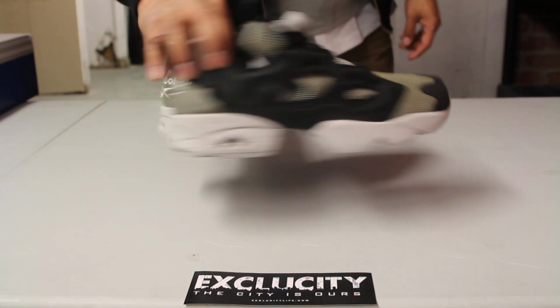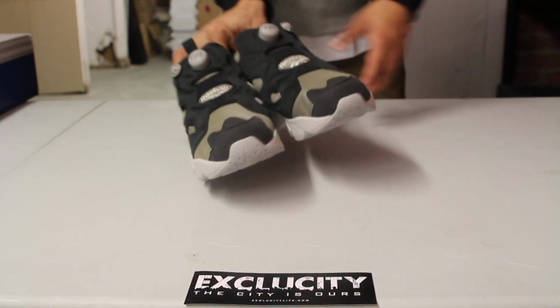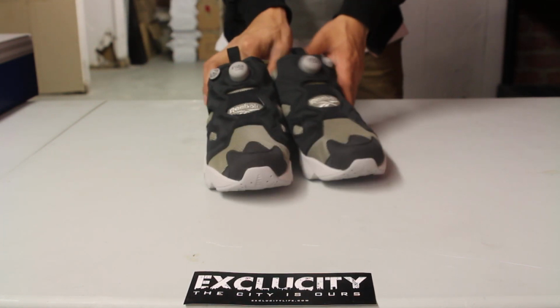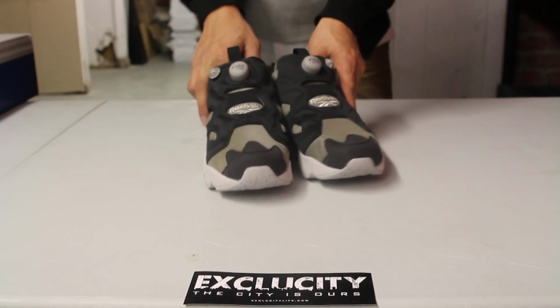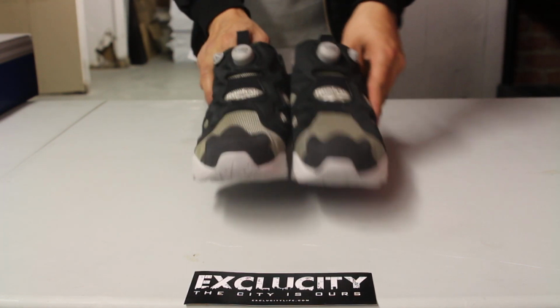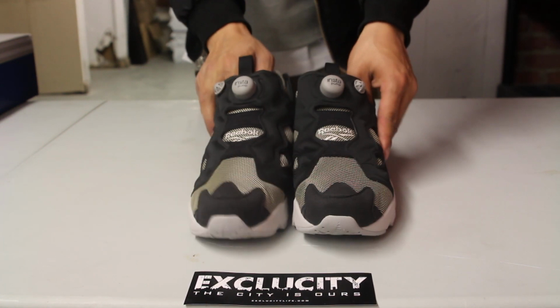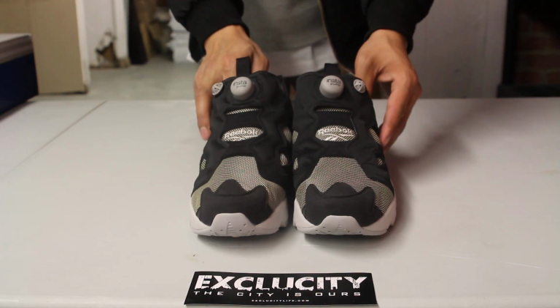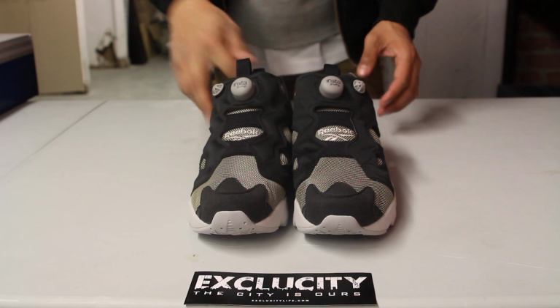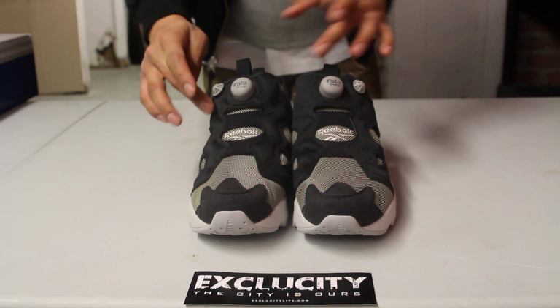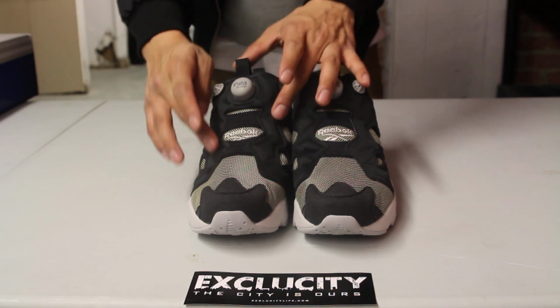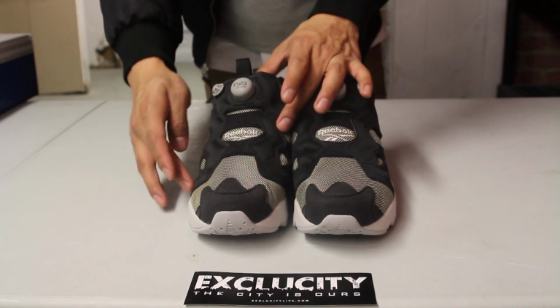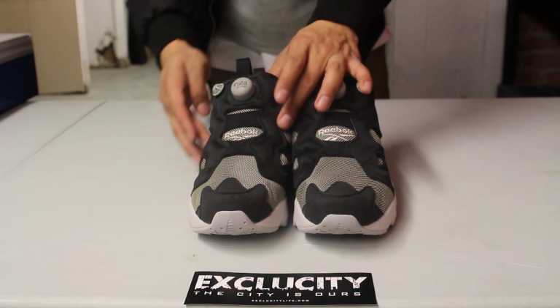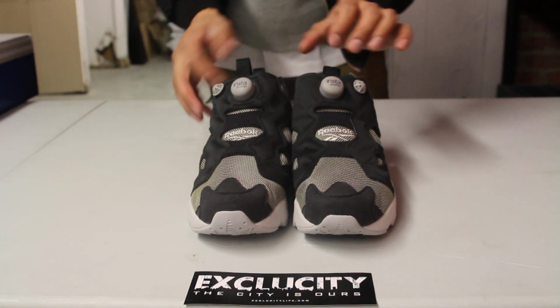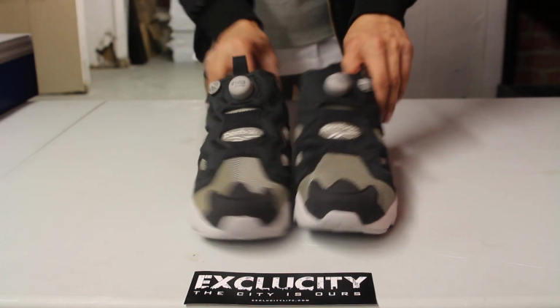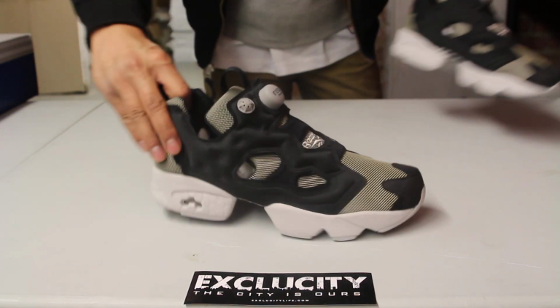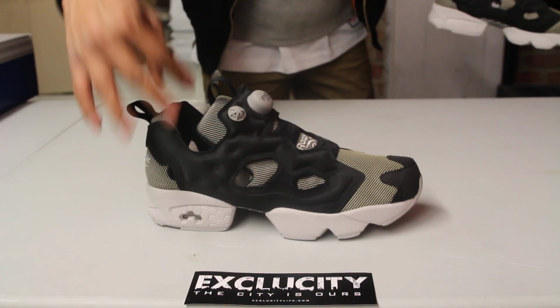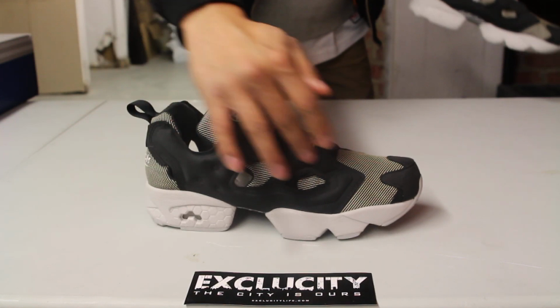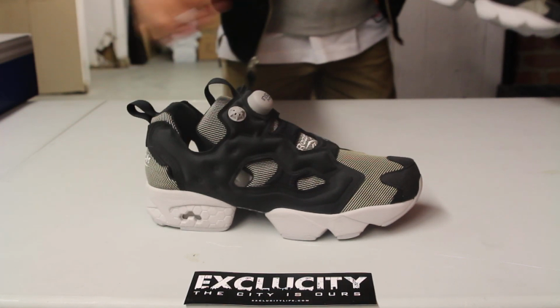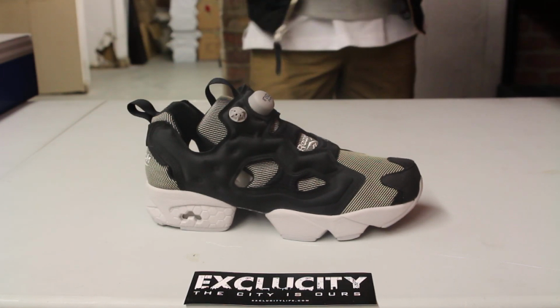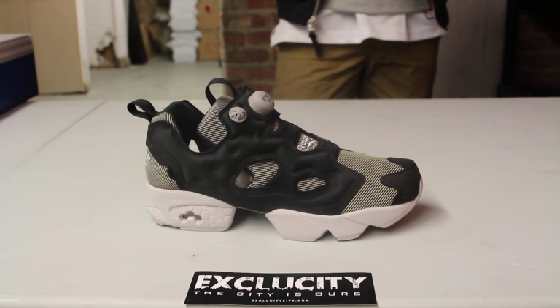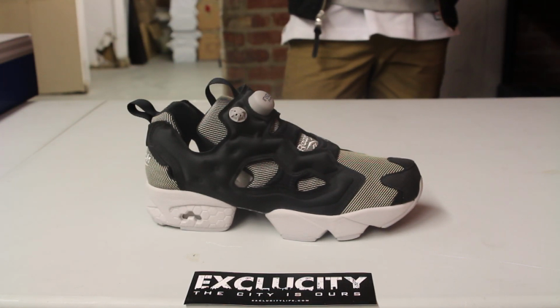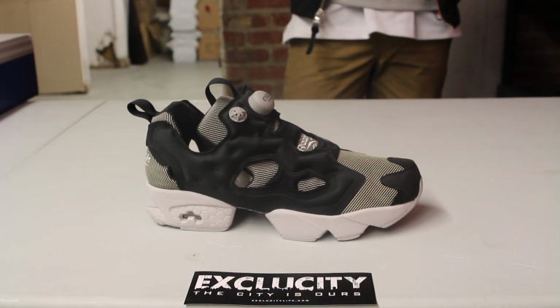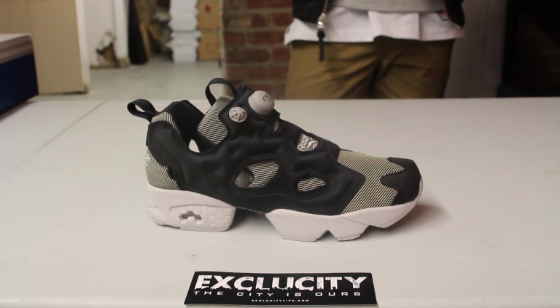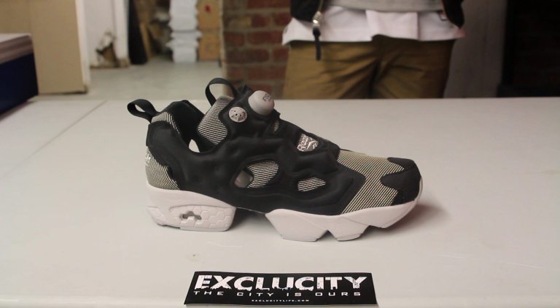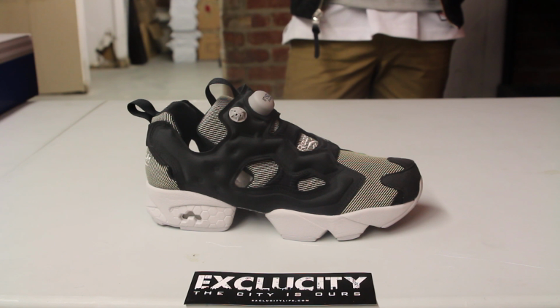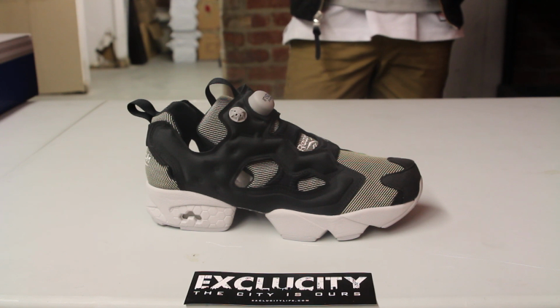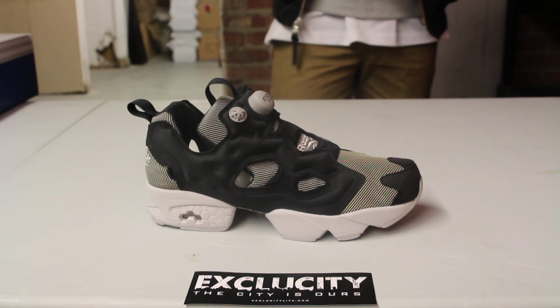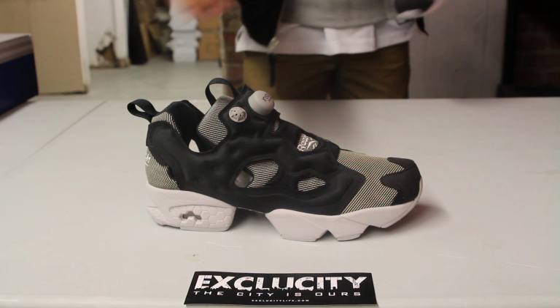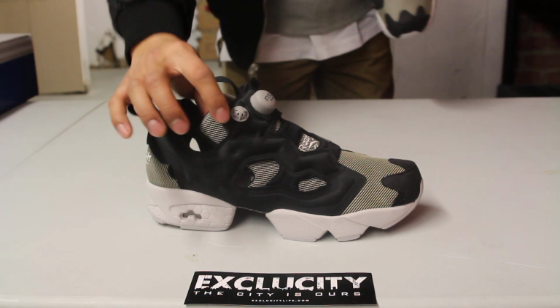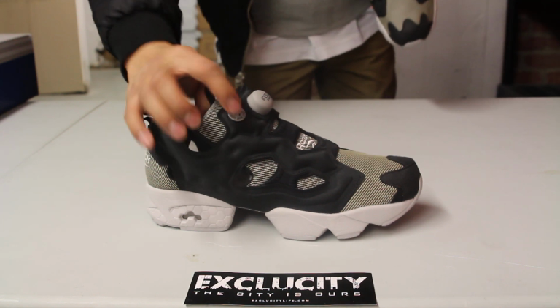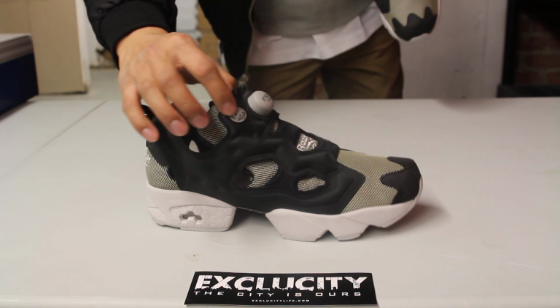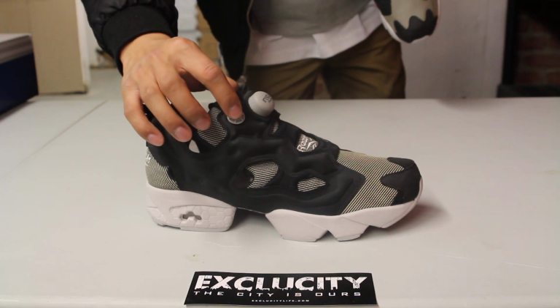The pump technology, like I mentioned earlier, goes all through these tubings that you see on the second layer of the shoe — that's in the neoprene-like technology. And you got their release hatch at the top right over here if you want to release the air to loosen up that chamber.